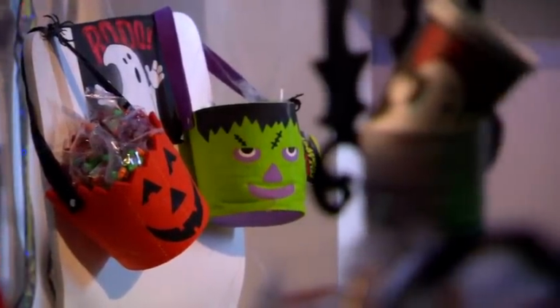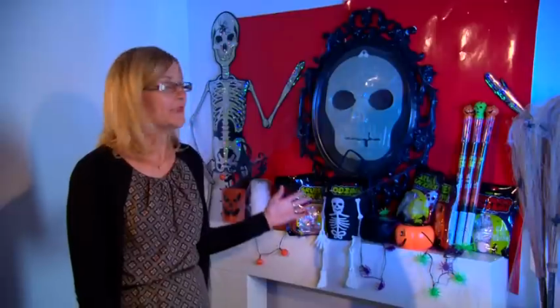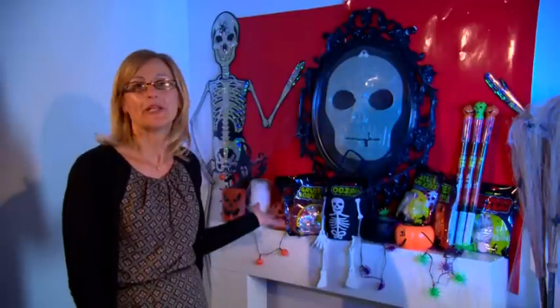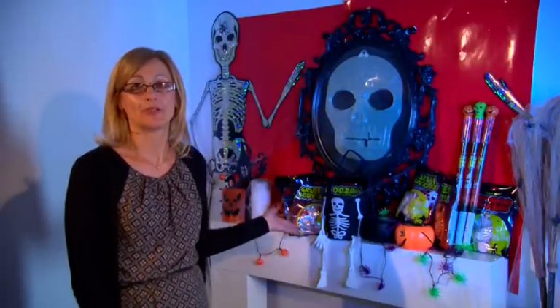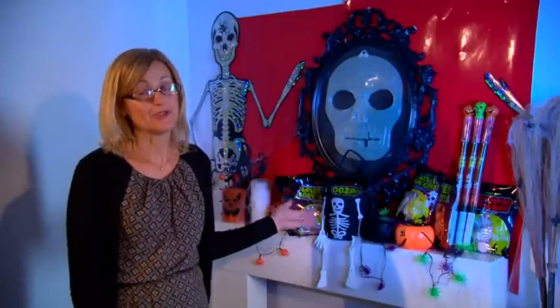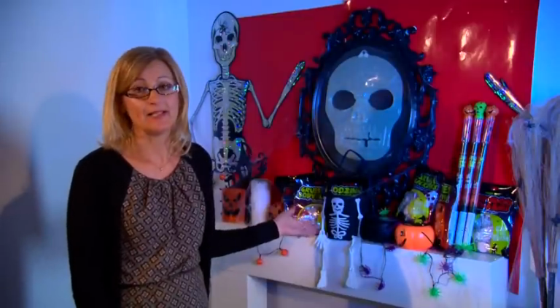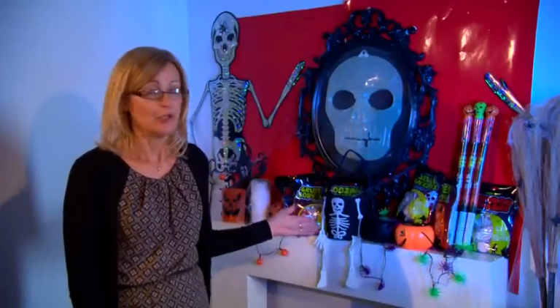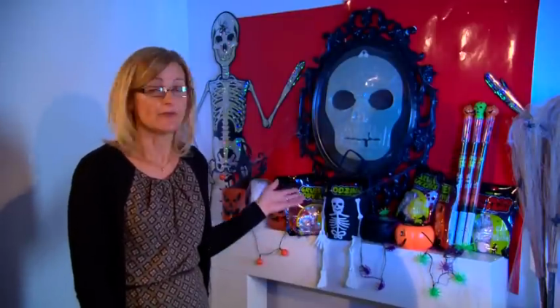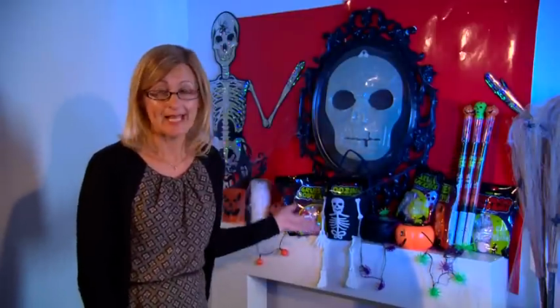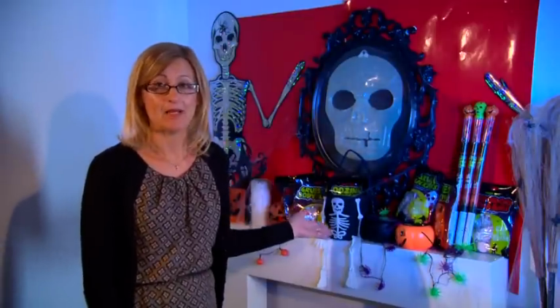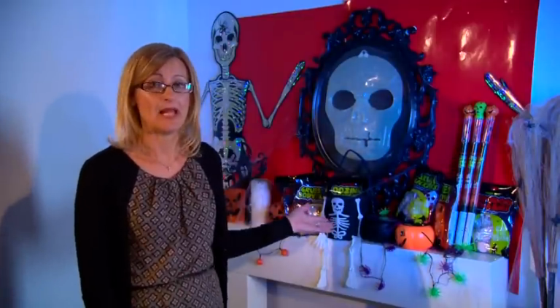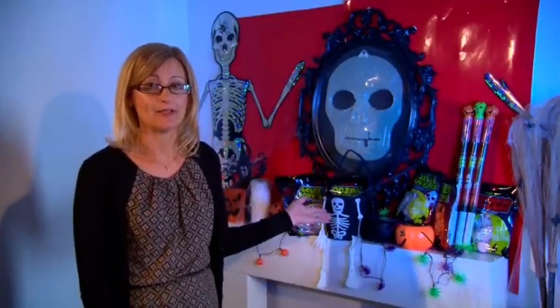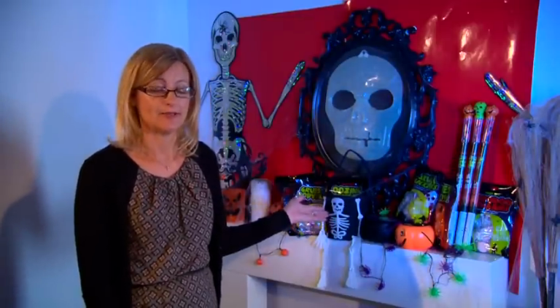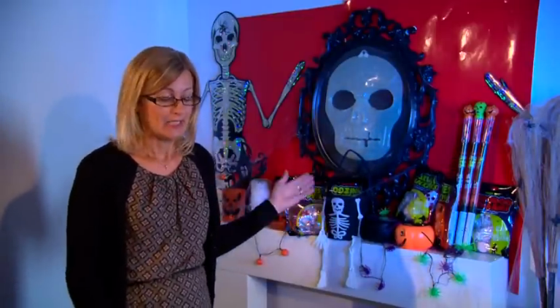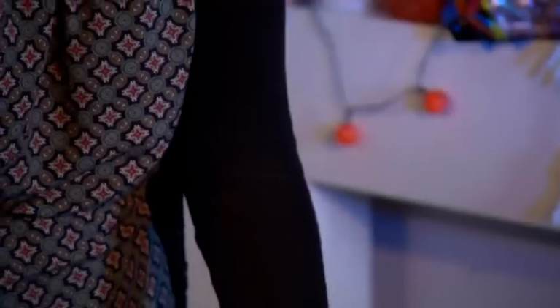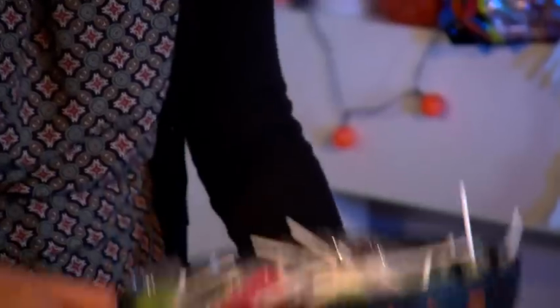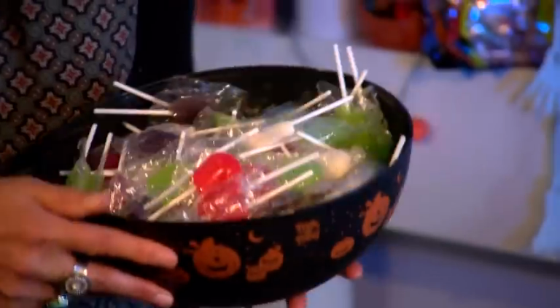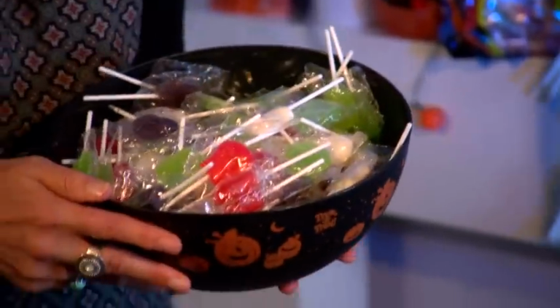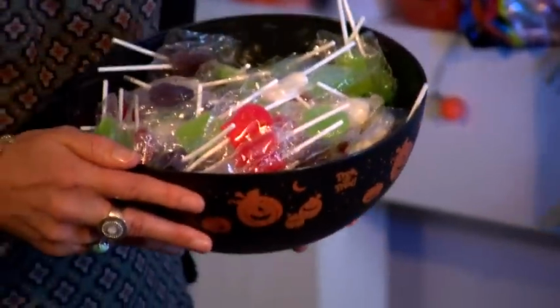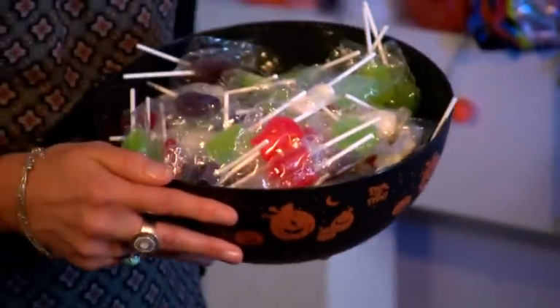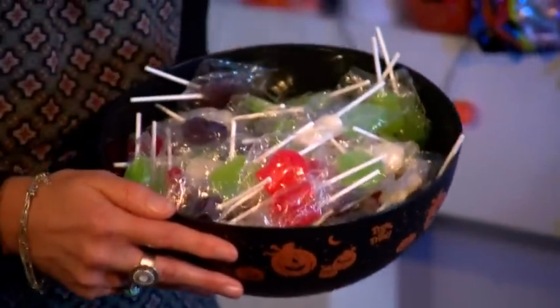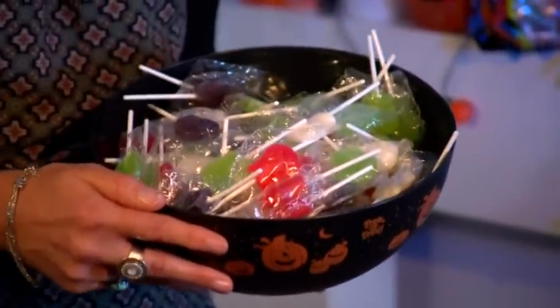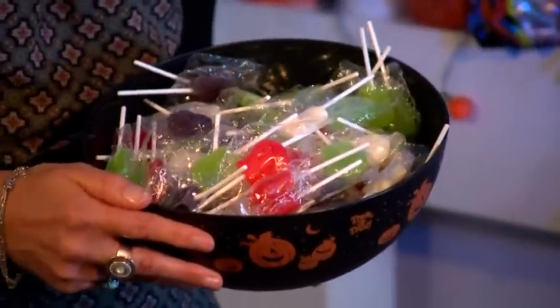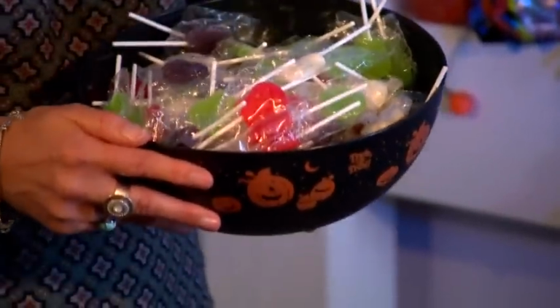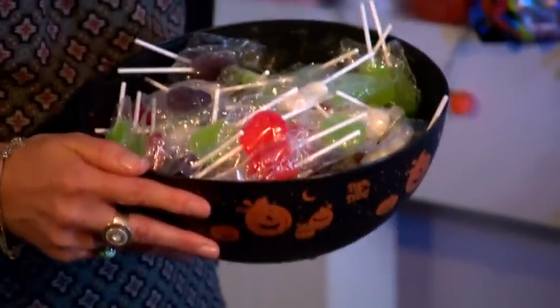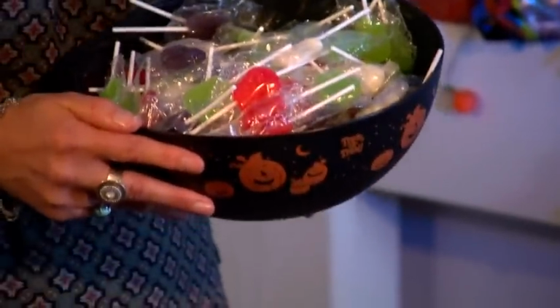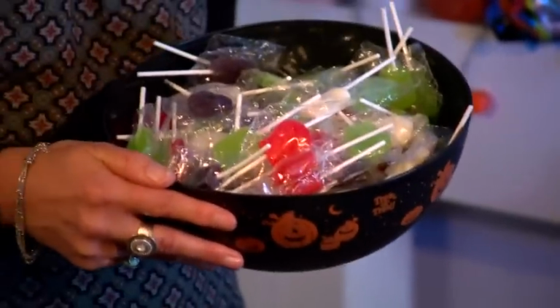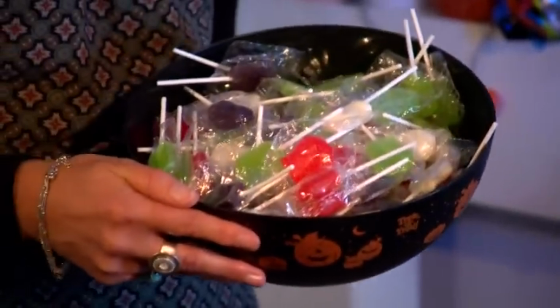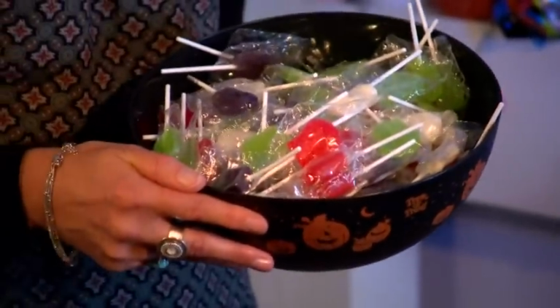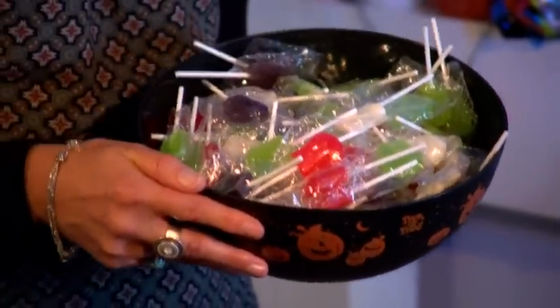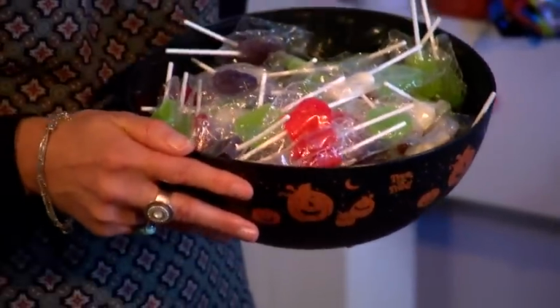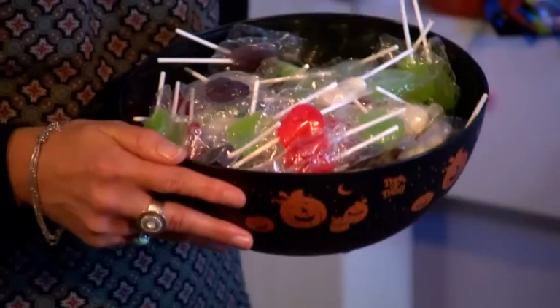All of these trick or treat products that you see here you can get for only £10 at Poundland. If you put all of these sweets together, they will fill this trick or treat bowl up to the top, so it will cater for all those children that come knocking on your door.